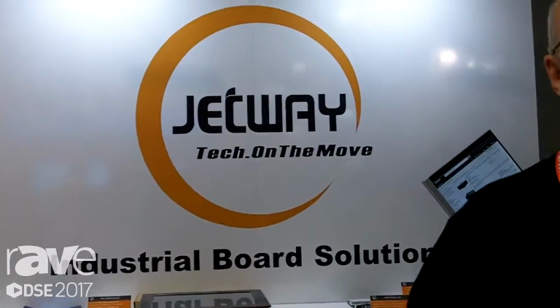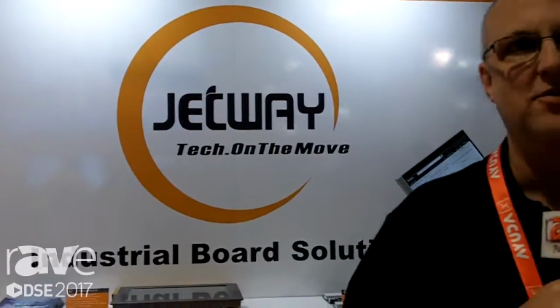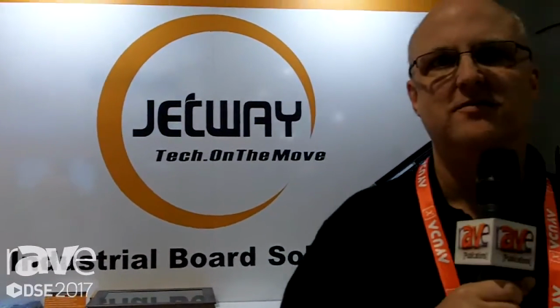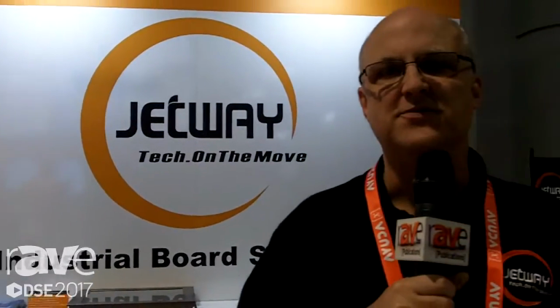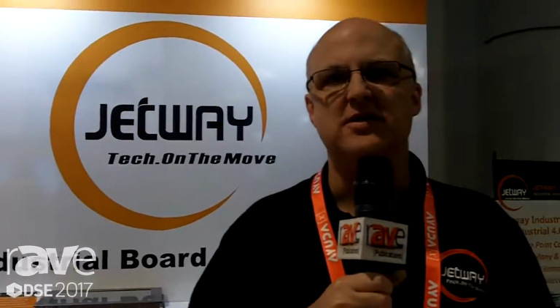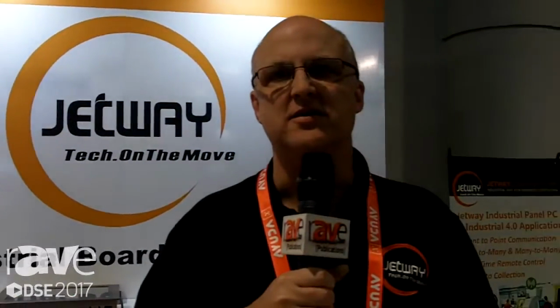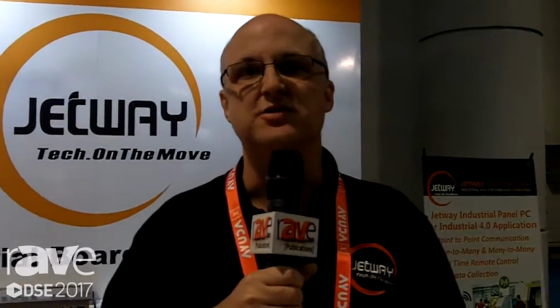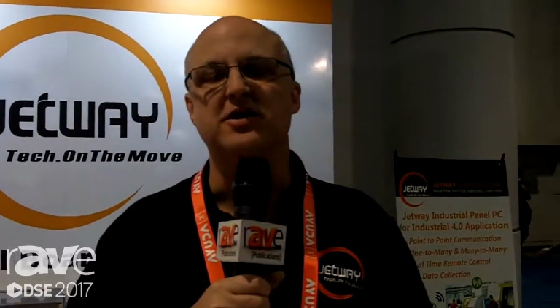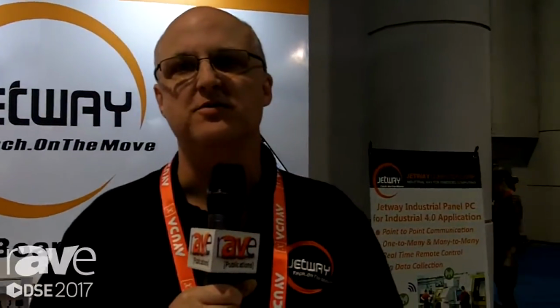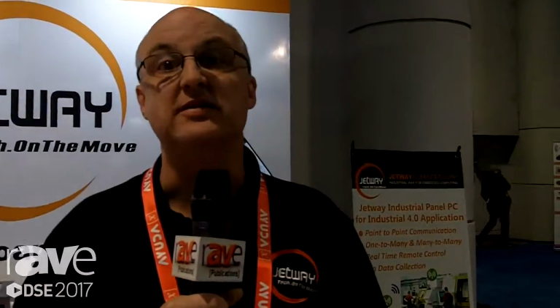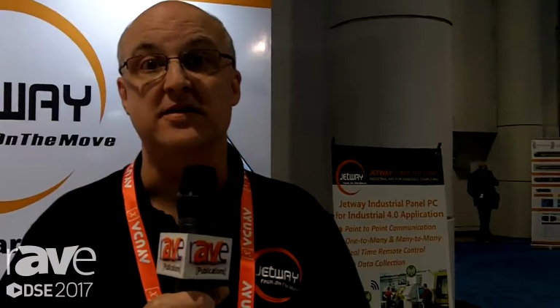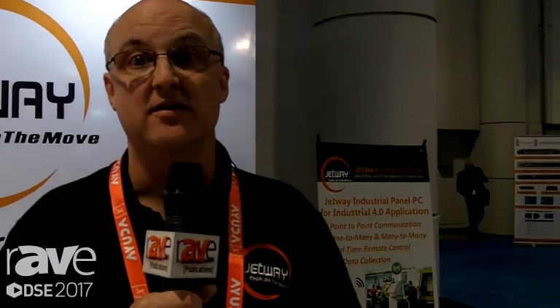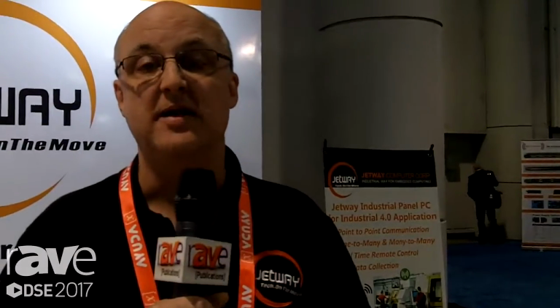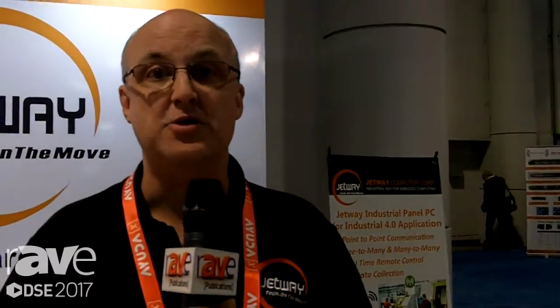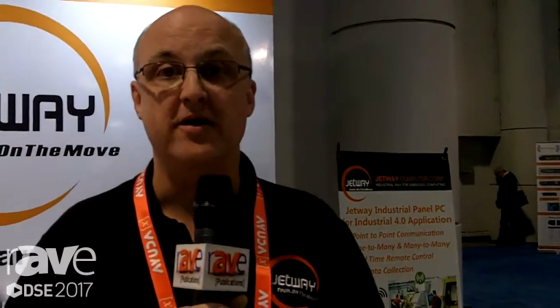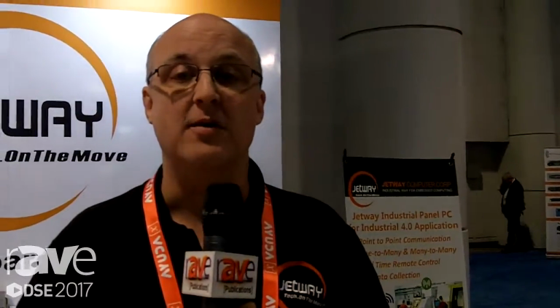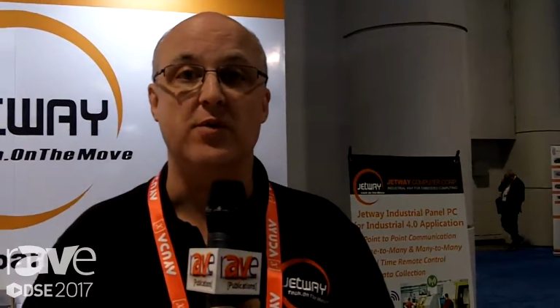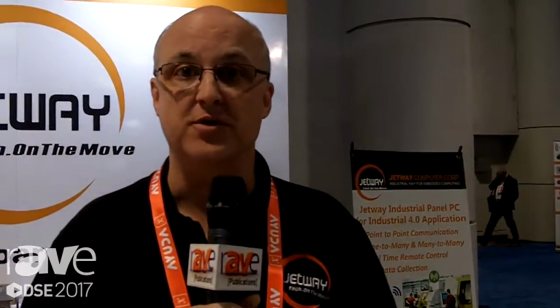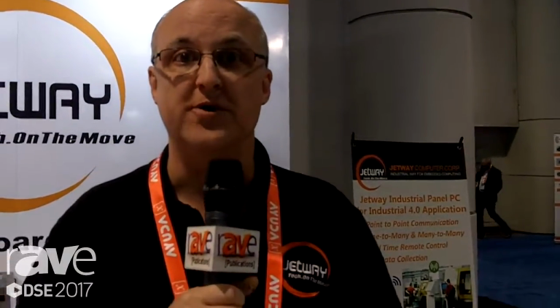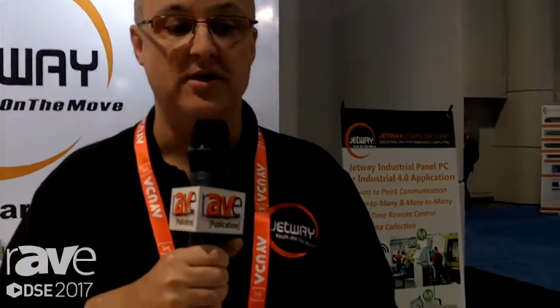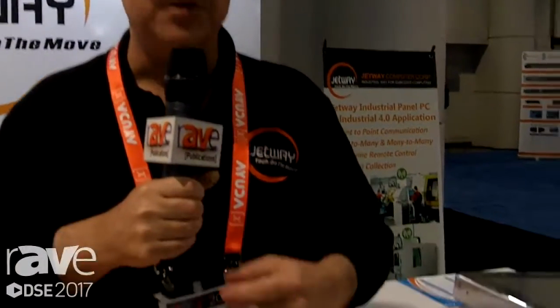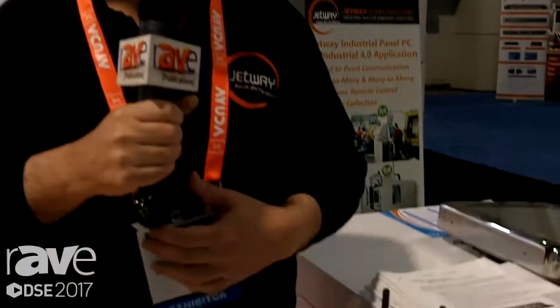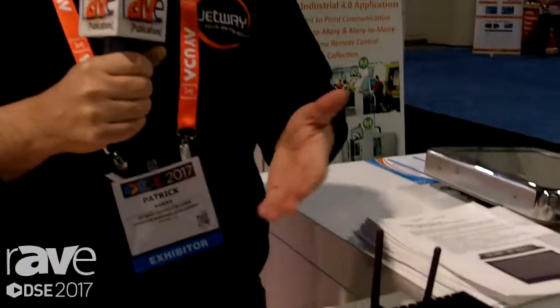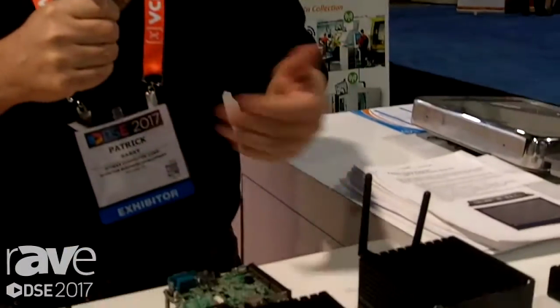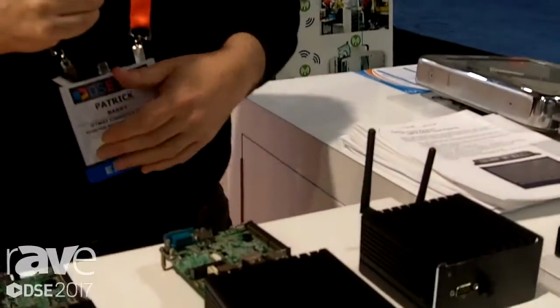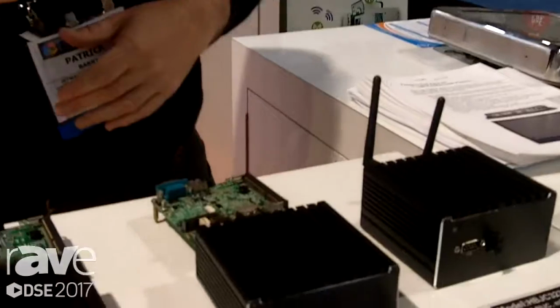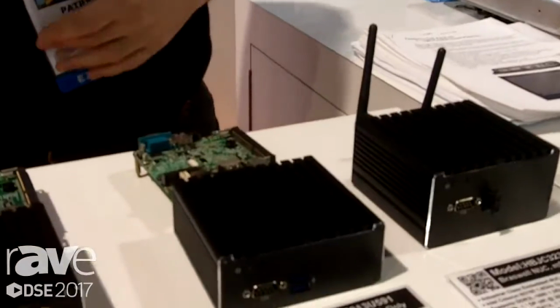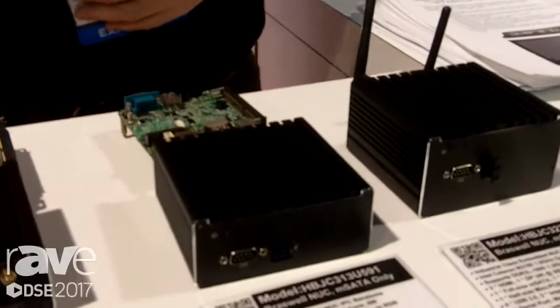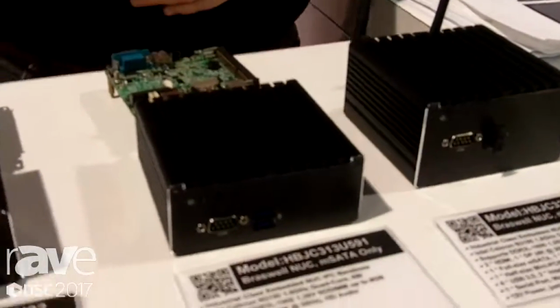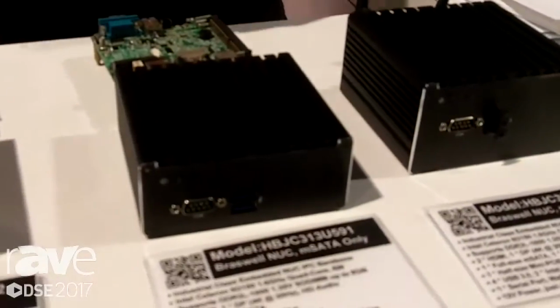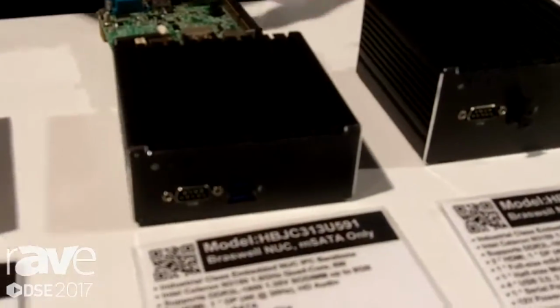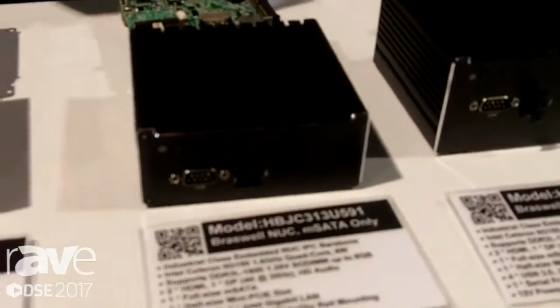Hello, thanks for attending the Digital Signage Expo 2017. My name is Patrick Berry and I'm with Jetway Computer Corporation, and we're here to show you some of our small form factor embedded computer systems.